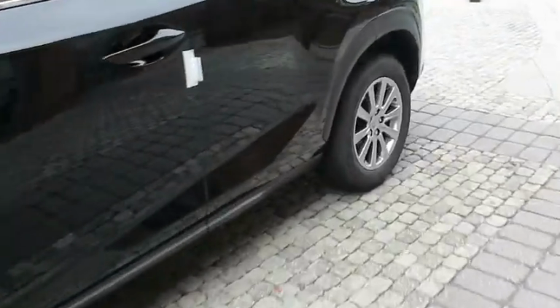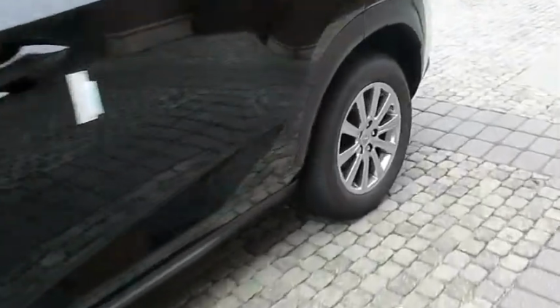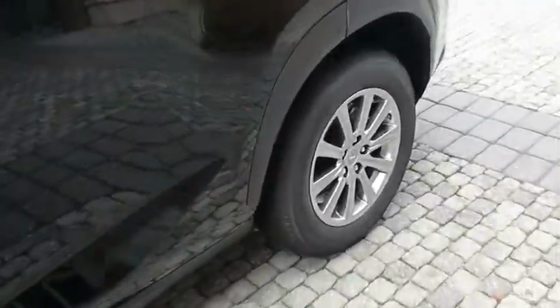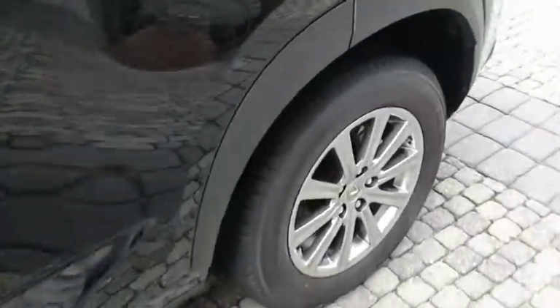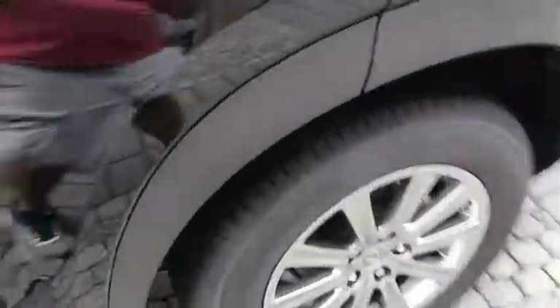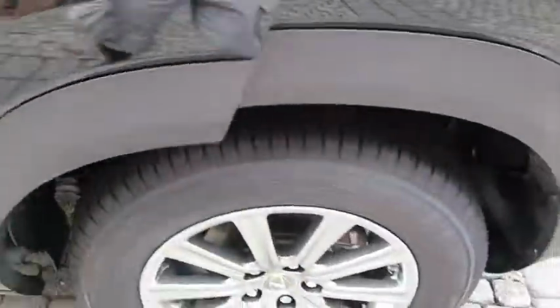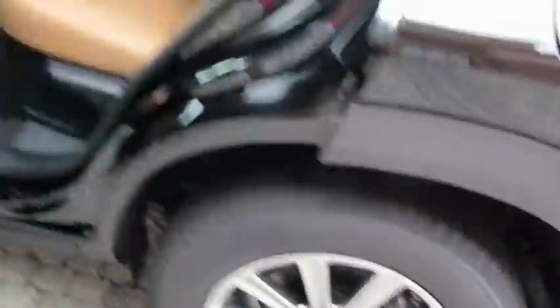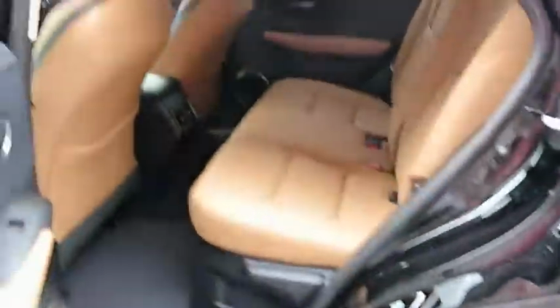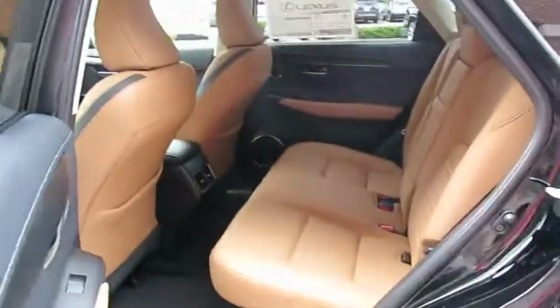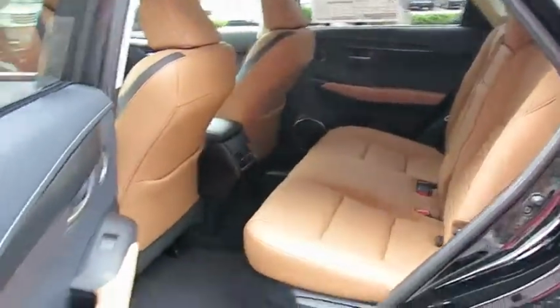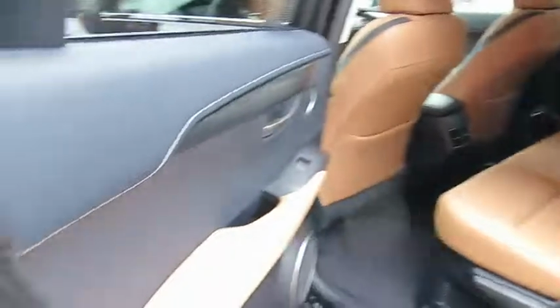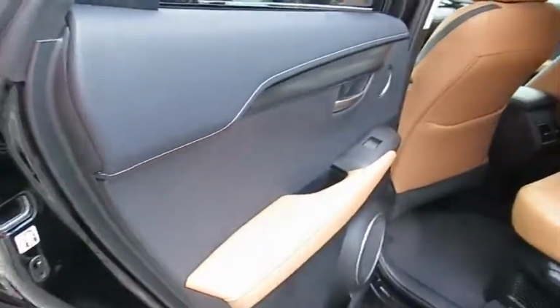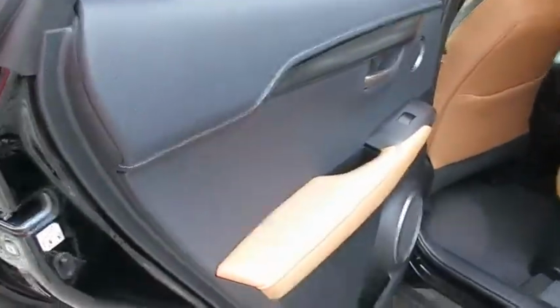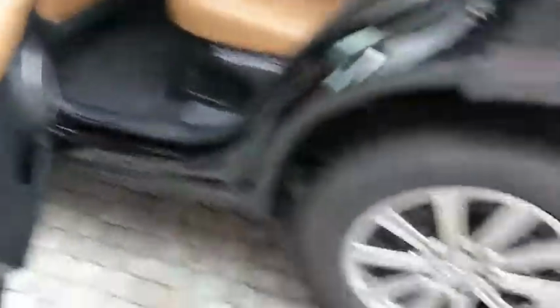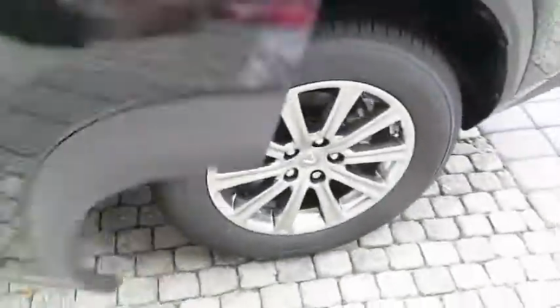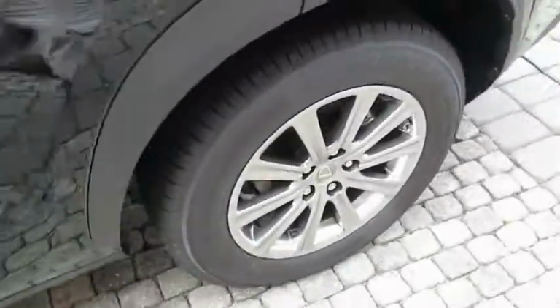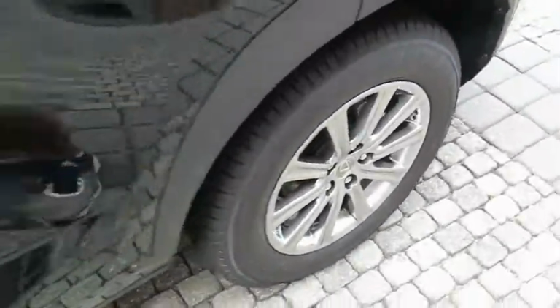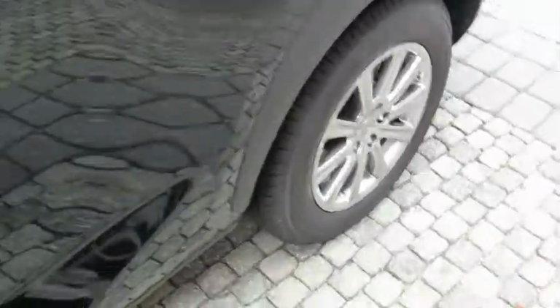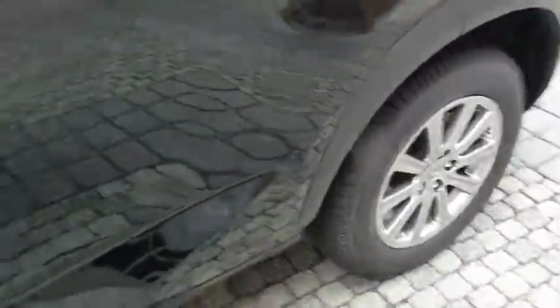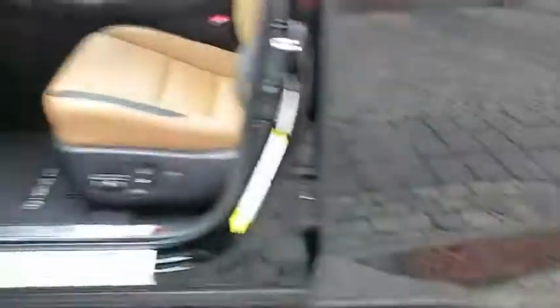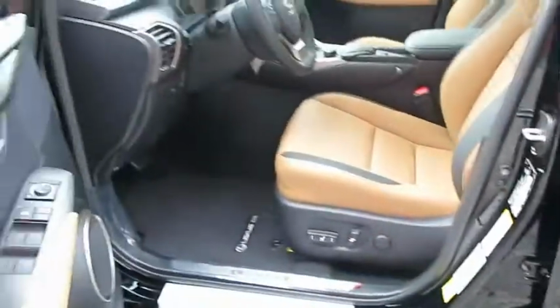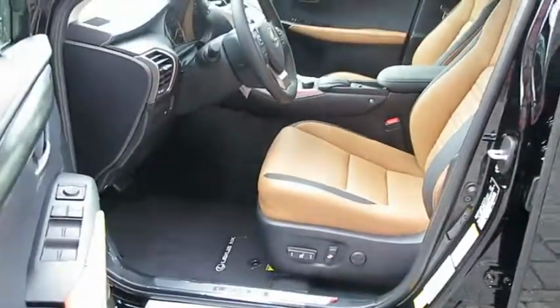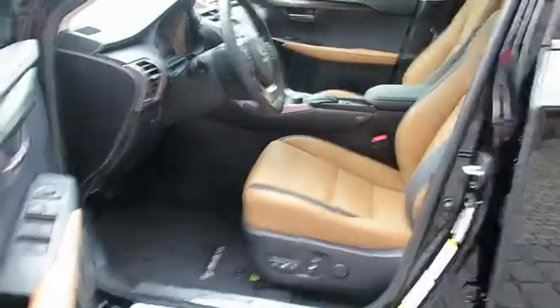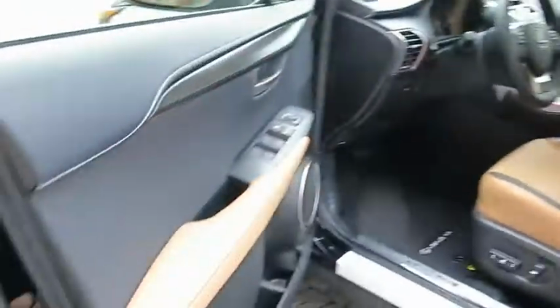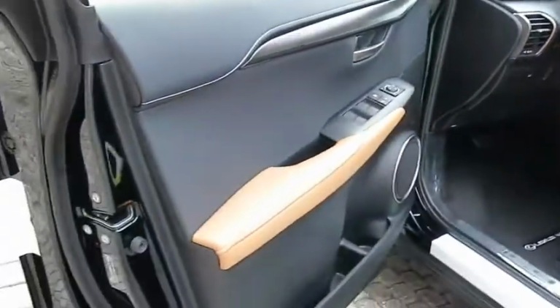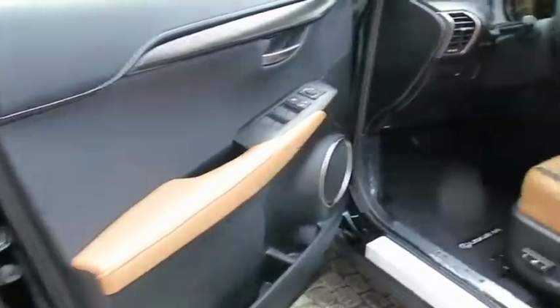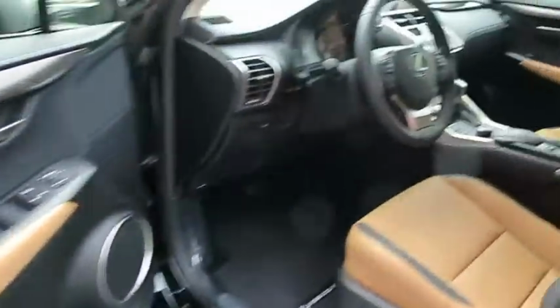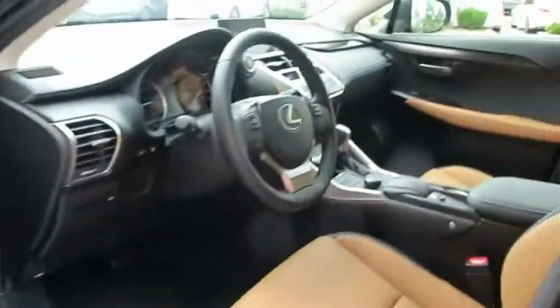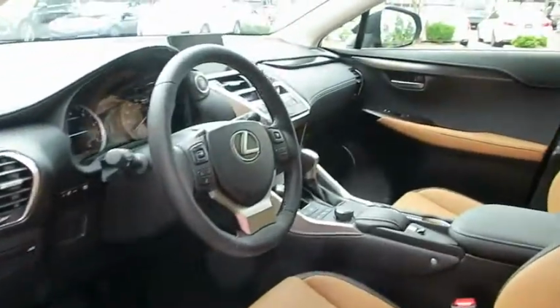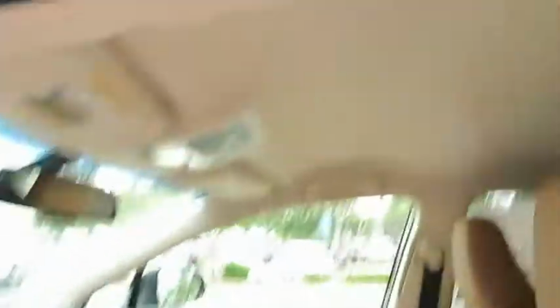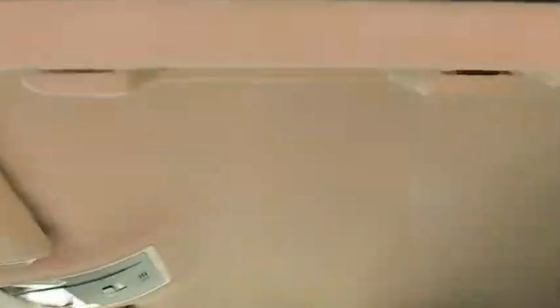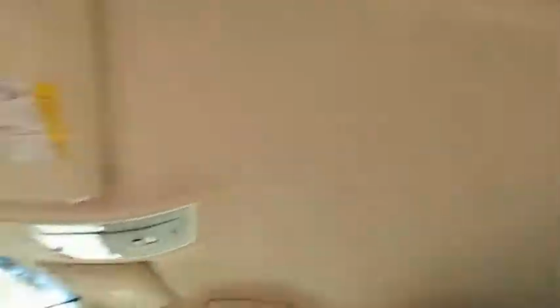Here are some of this vehicle's great options: stability control, traction control, keyless entry, steering wheel audio controls, anti-lock braking system, power passenger seat, backup camera, leather-wrapped steering wheel, Bluetooth.